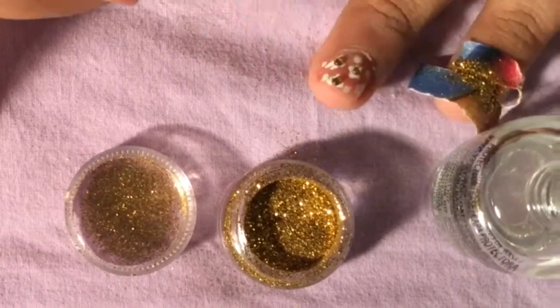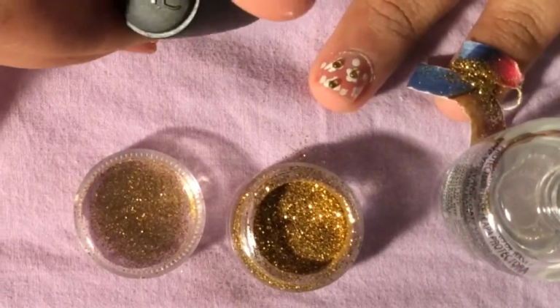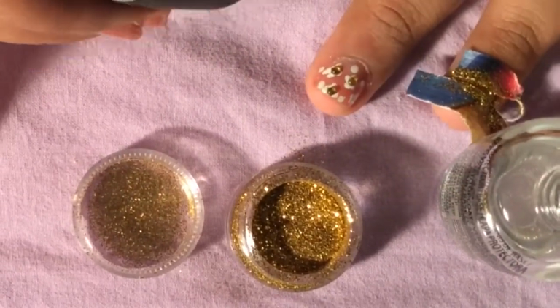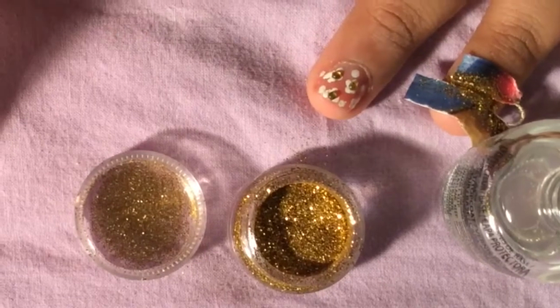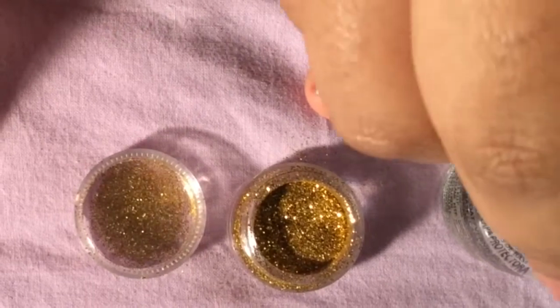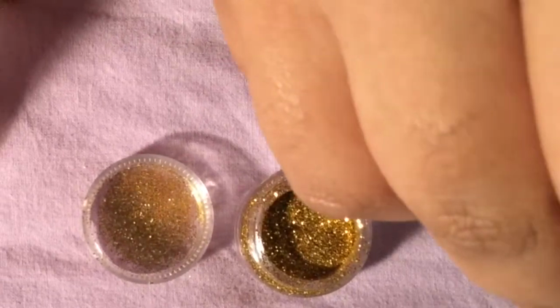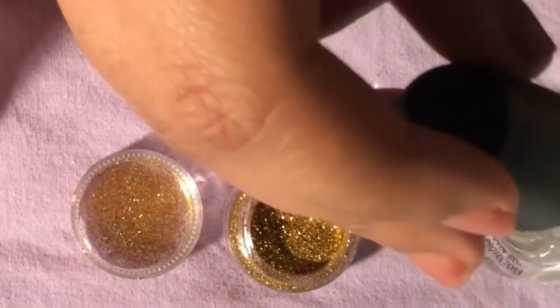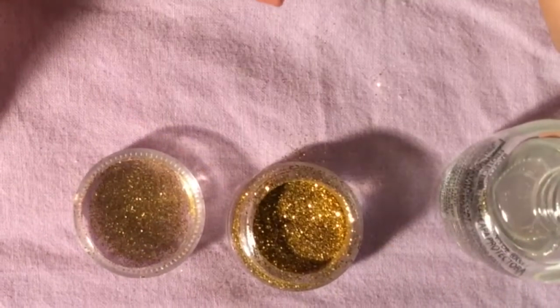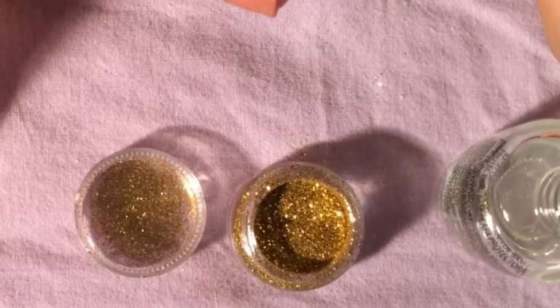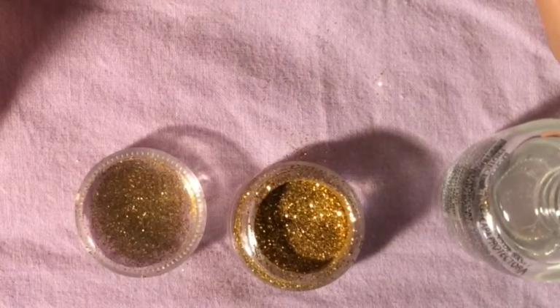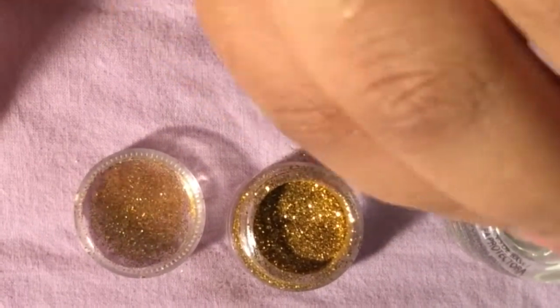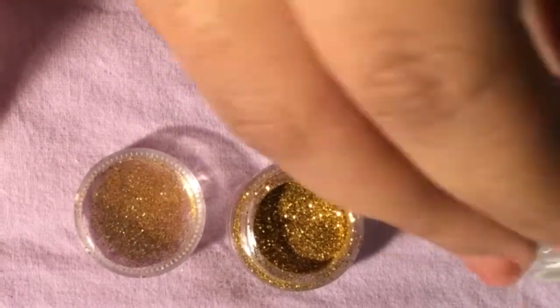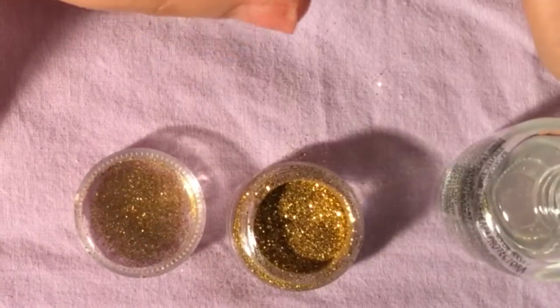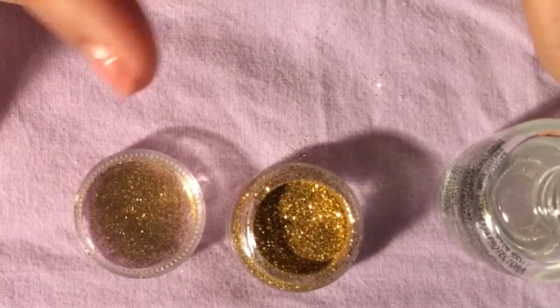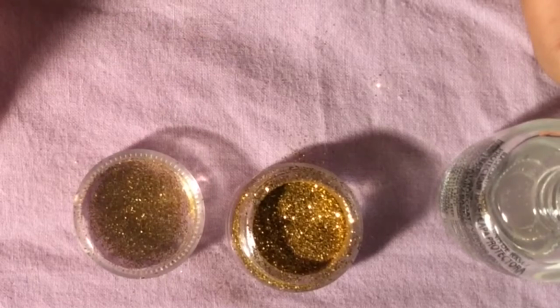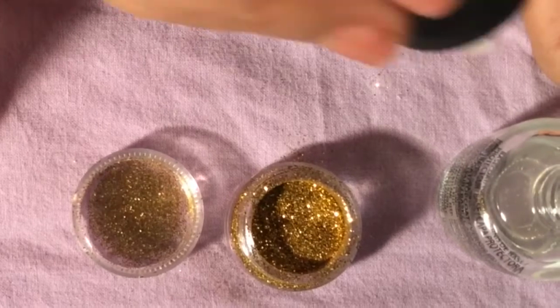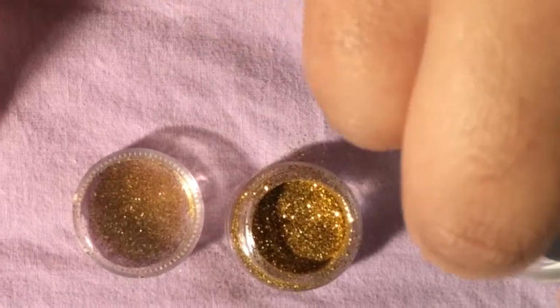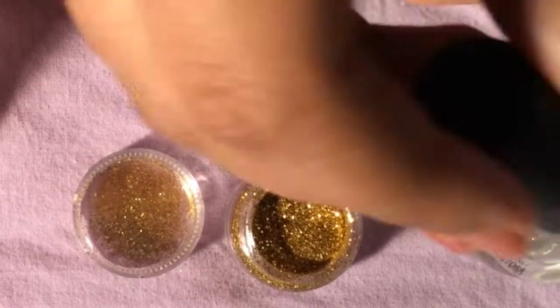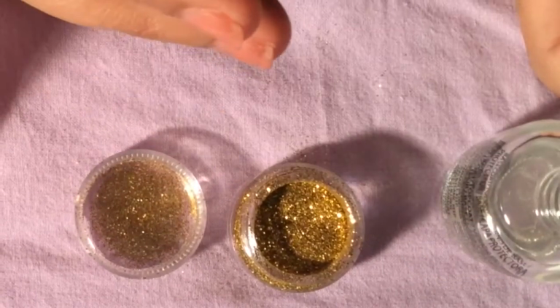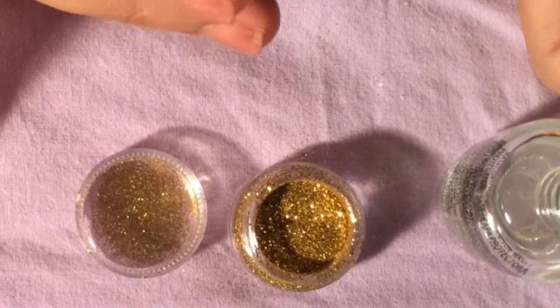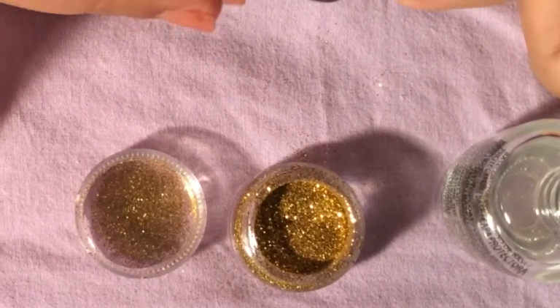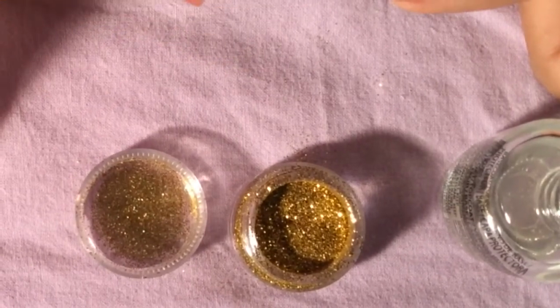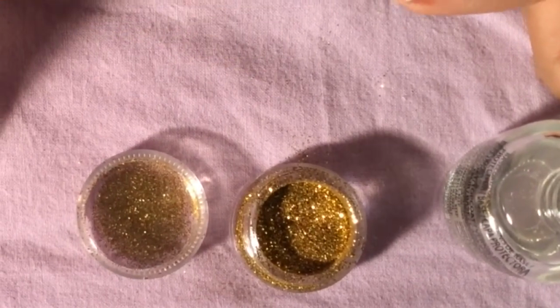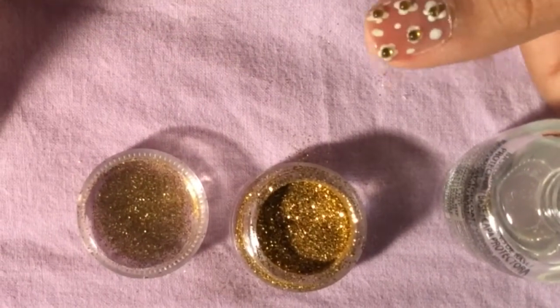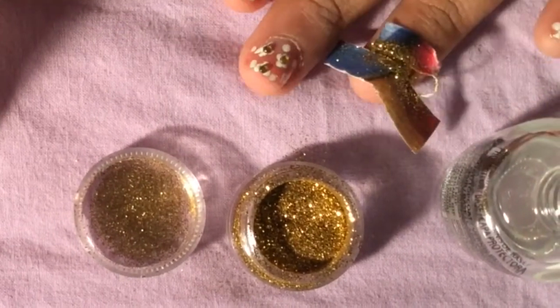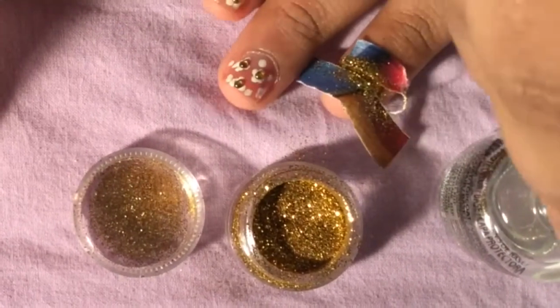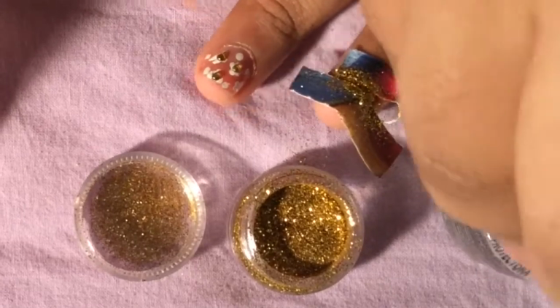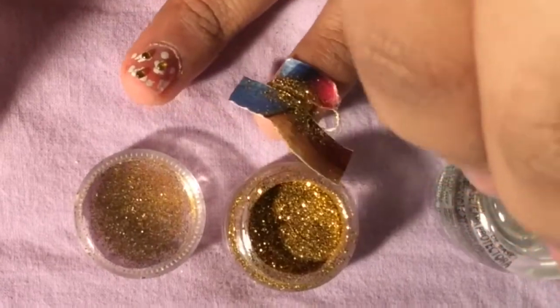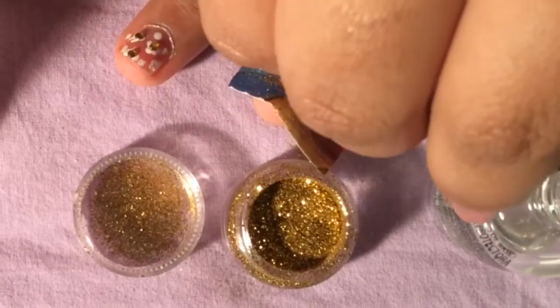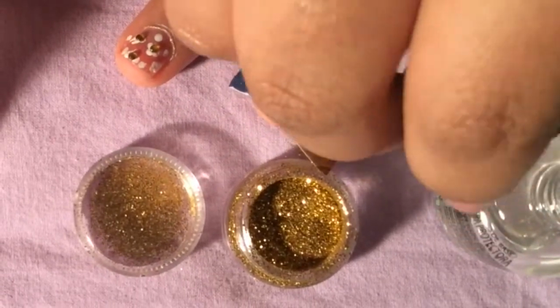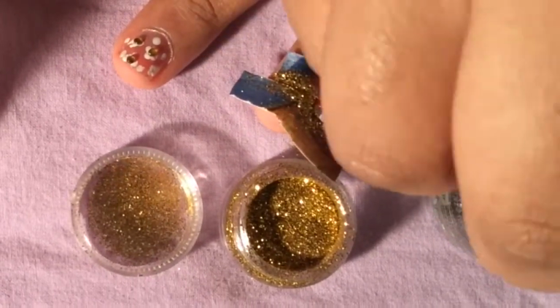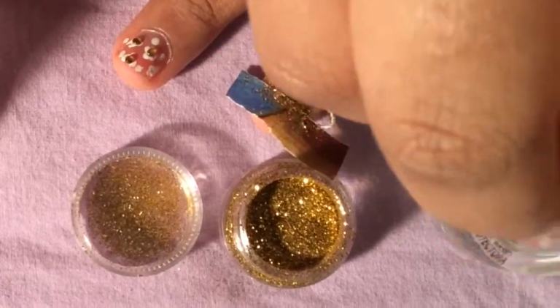I added another layer of glitter because I could still see that sheer pinkish color underneath, so I needed more glitter. Make sure your nail is completely dry before removing the tape.